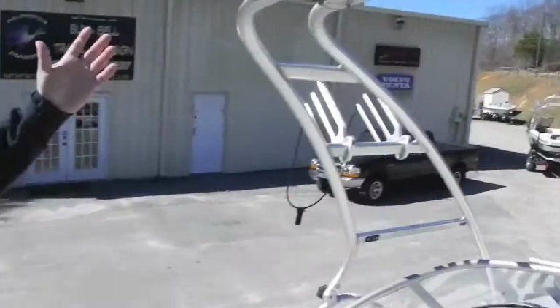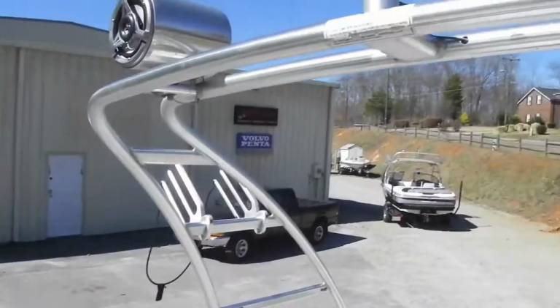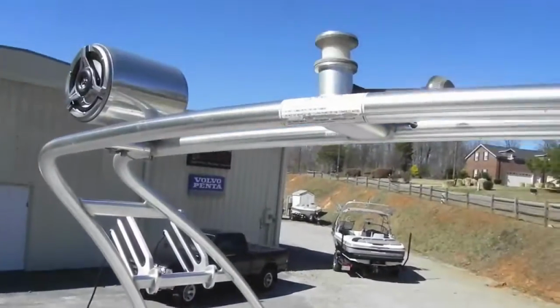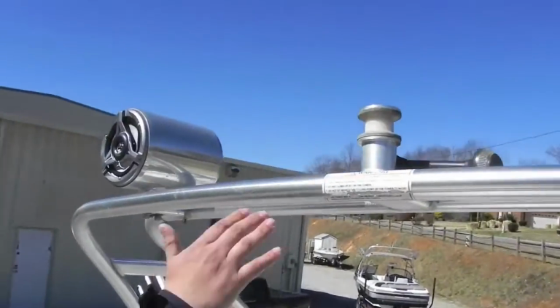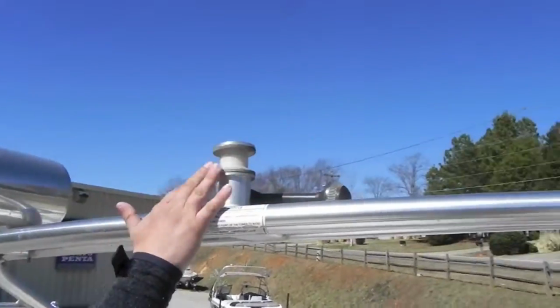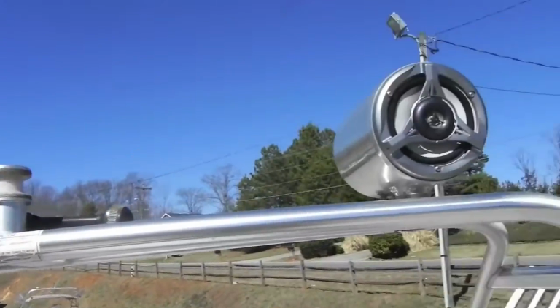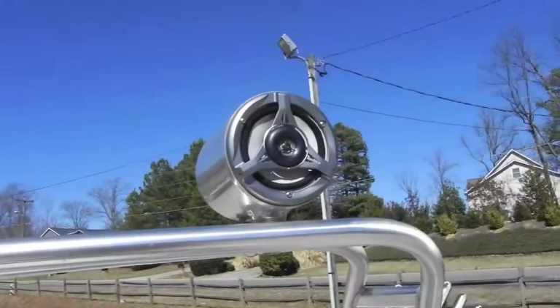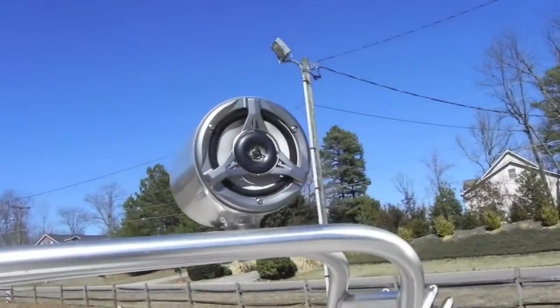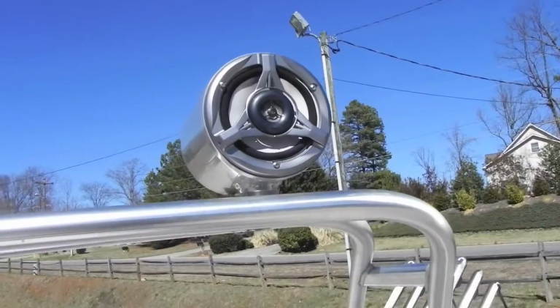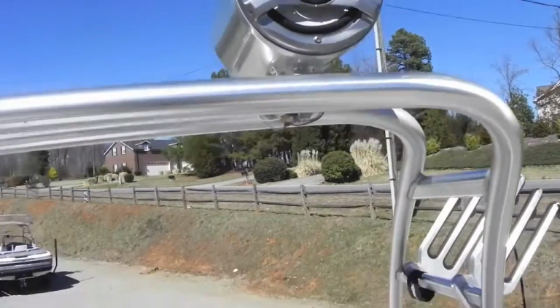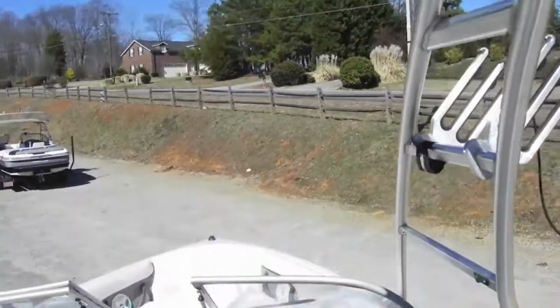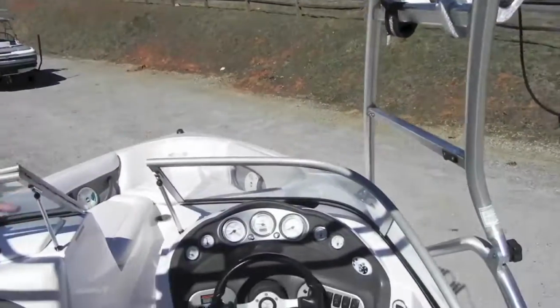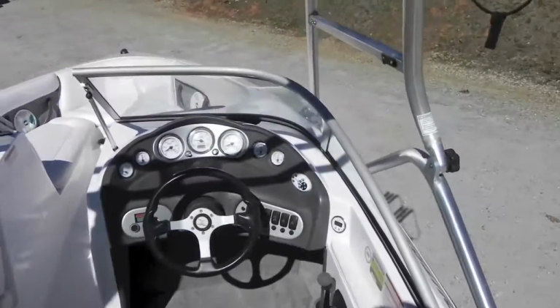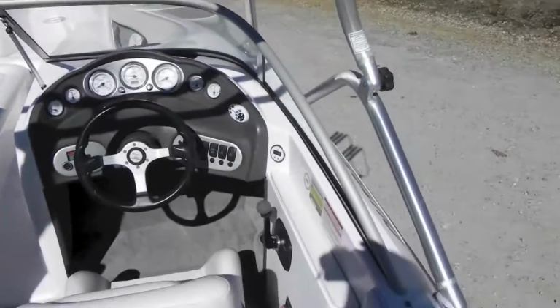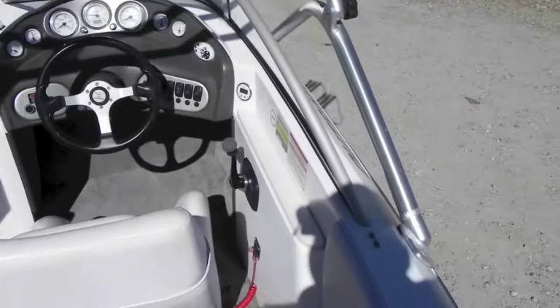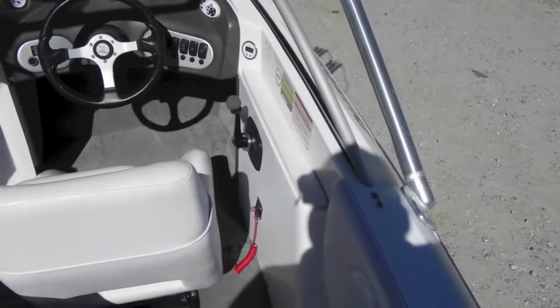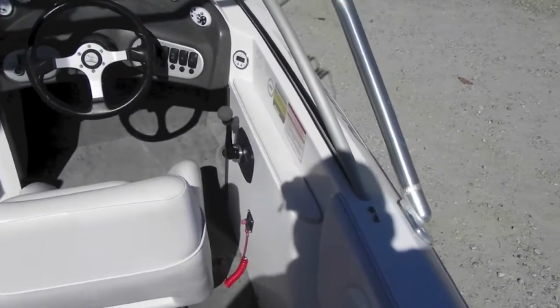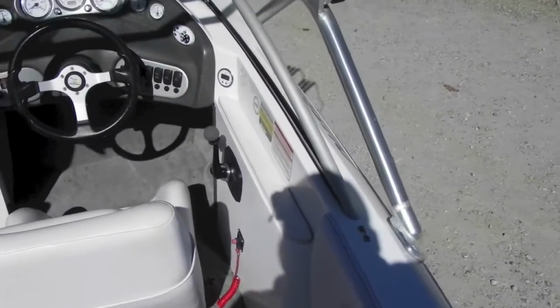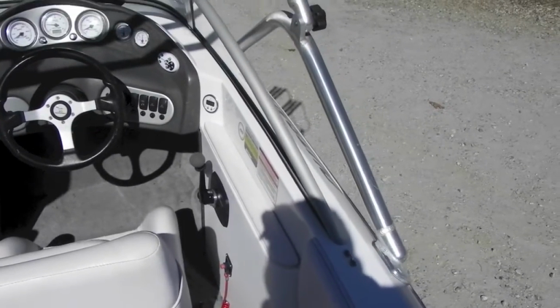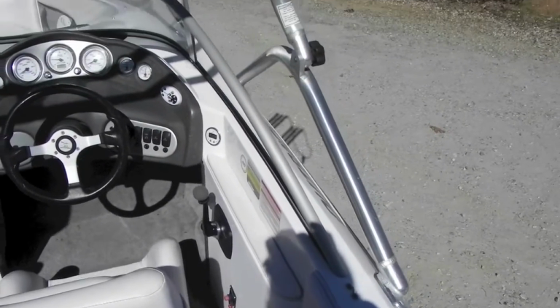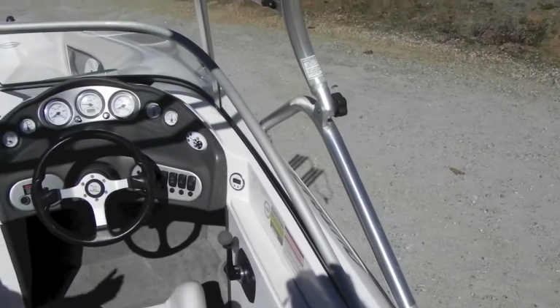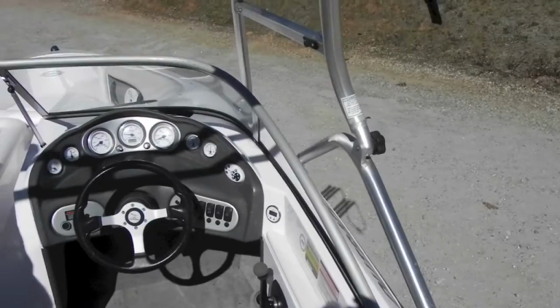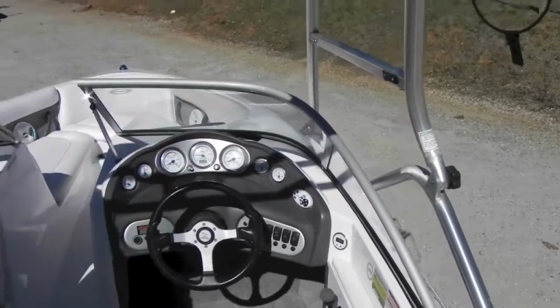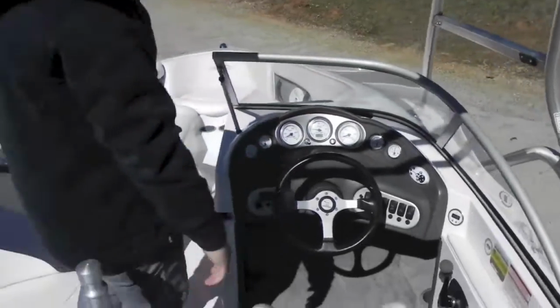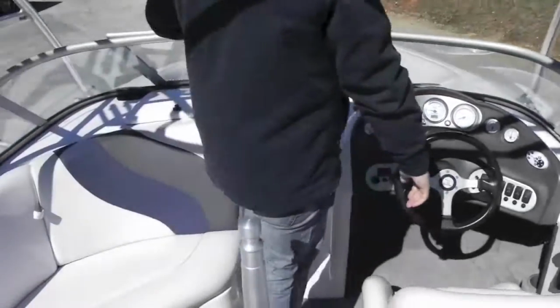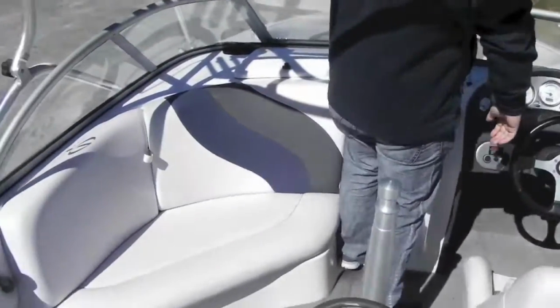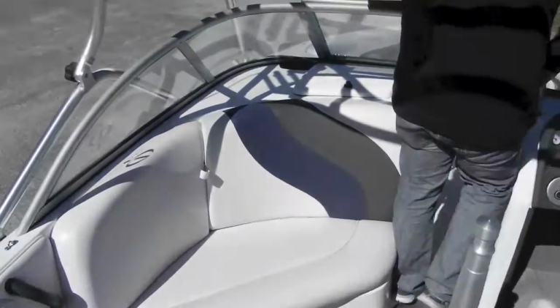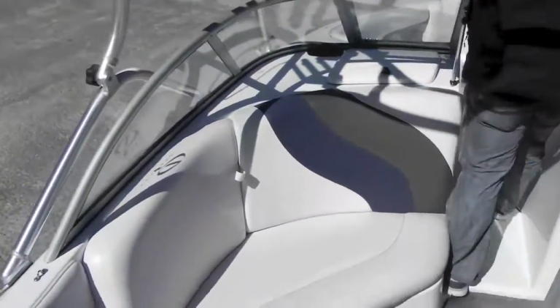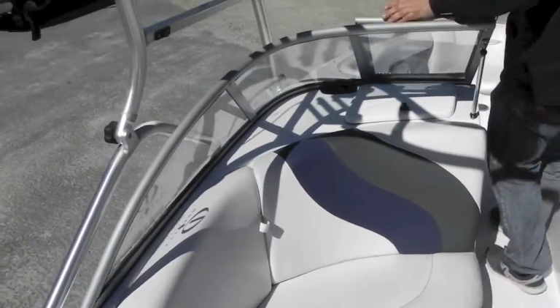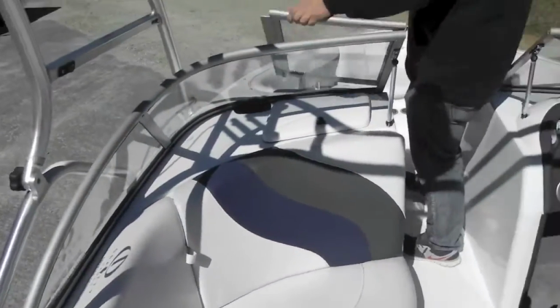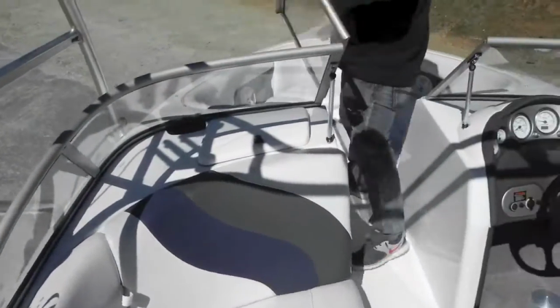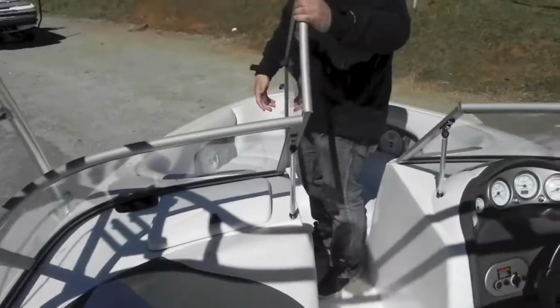Tower speakers. Wakeboard tower — it's a four-point tower with two knobs. Folds right forward real easy.